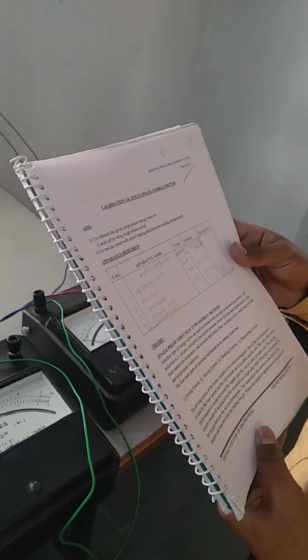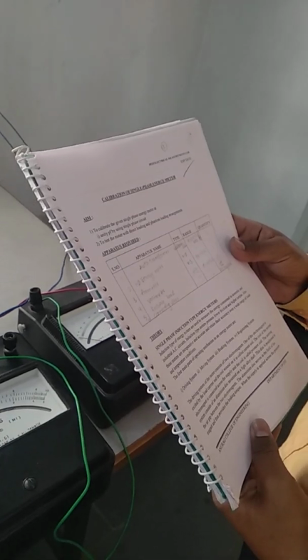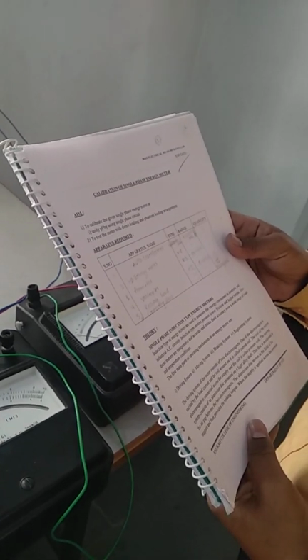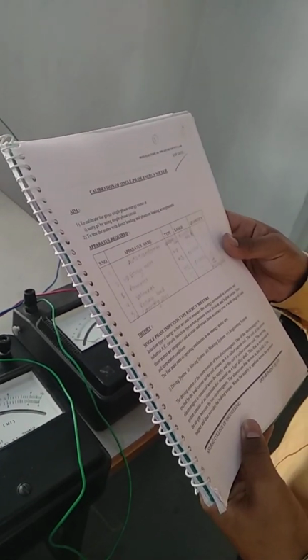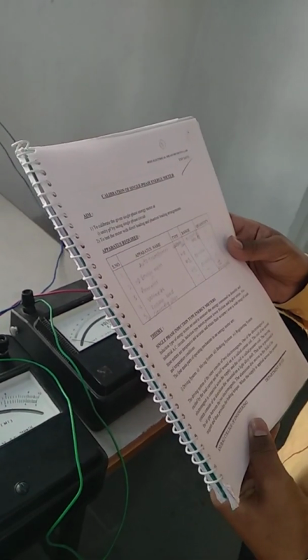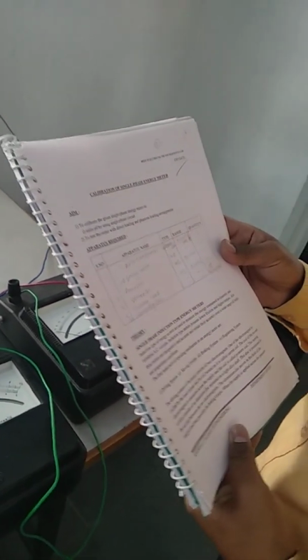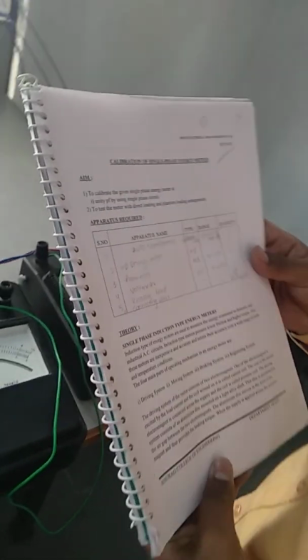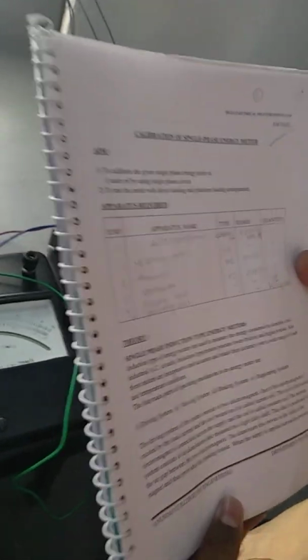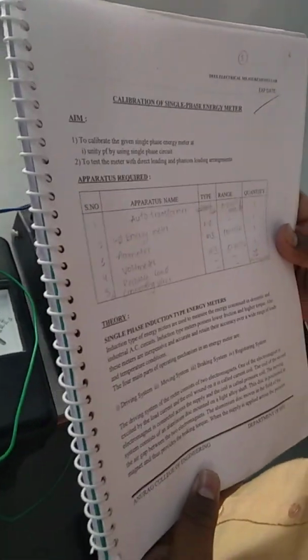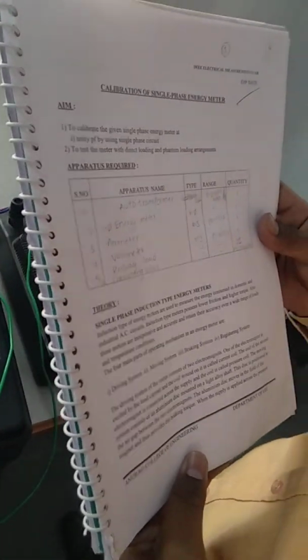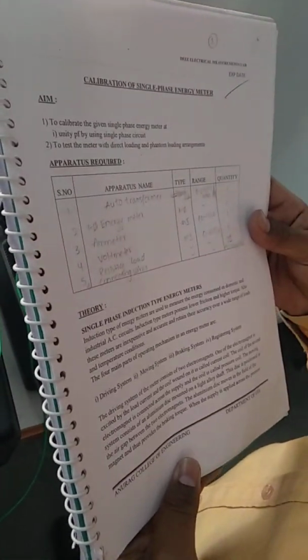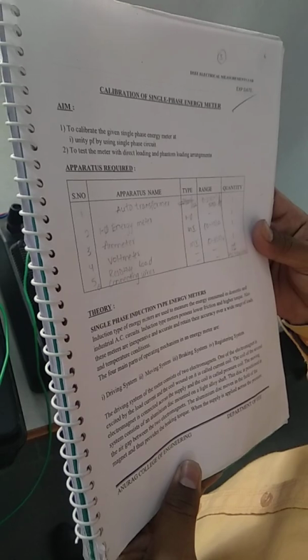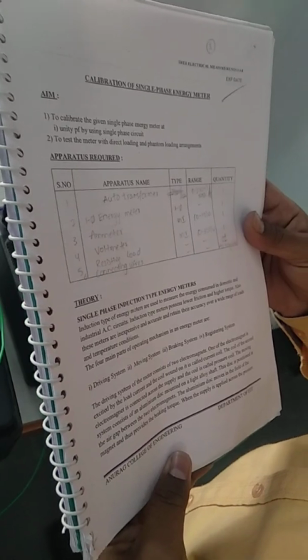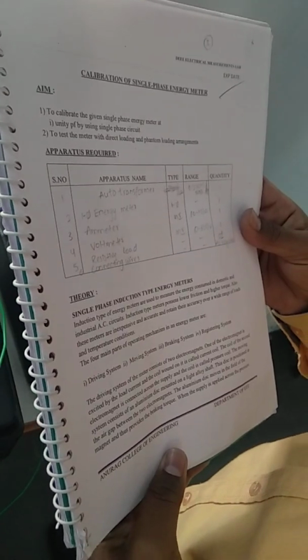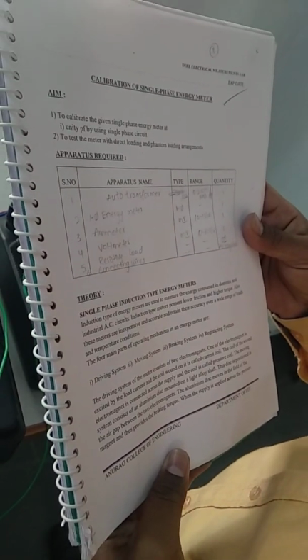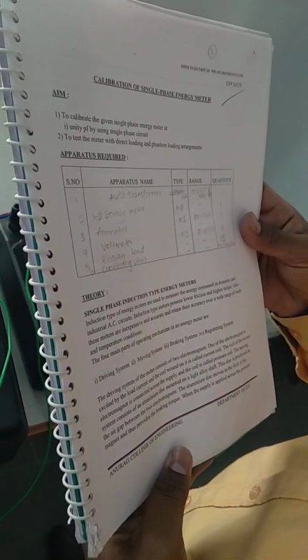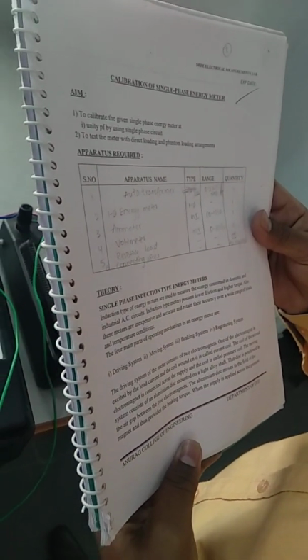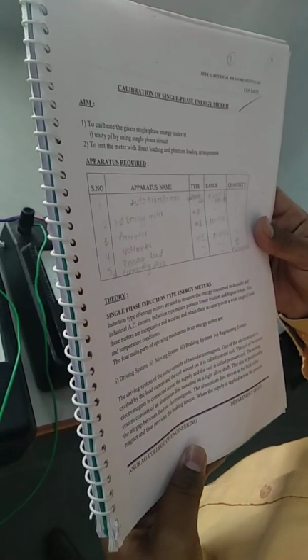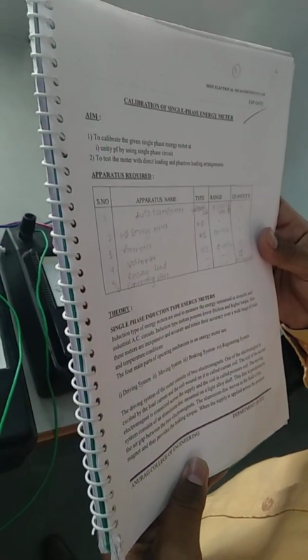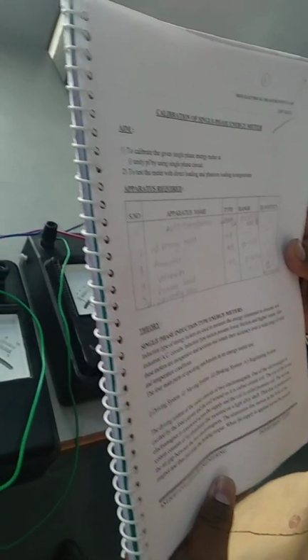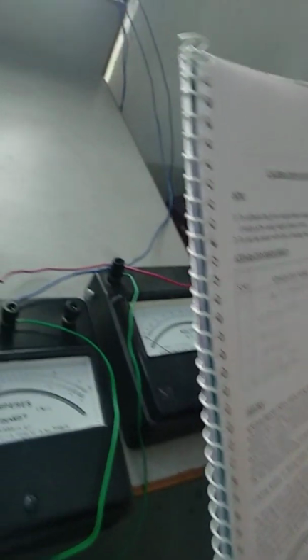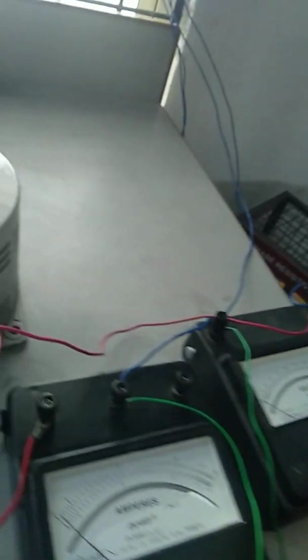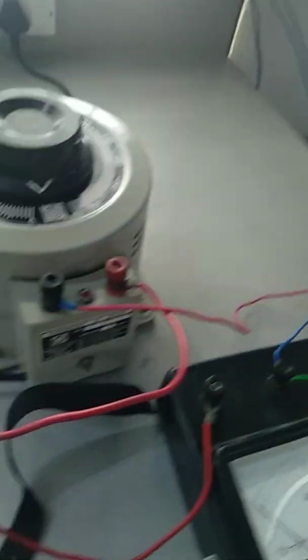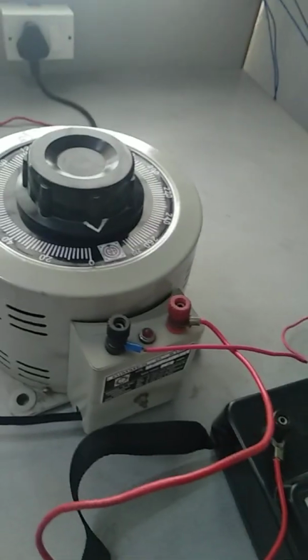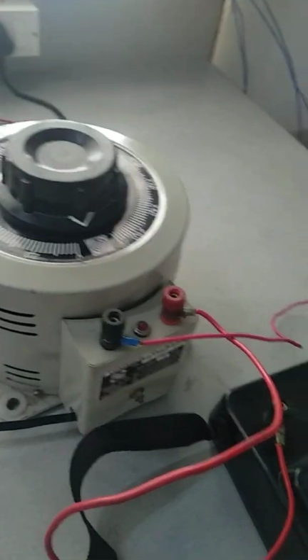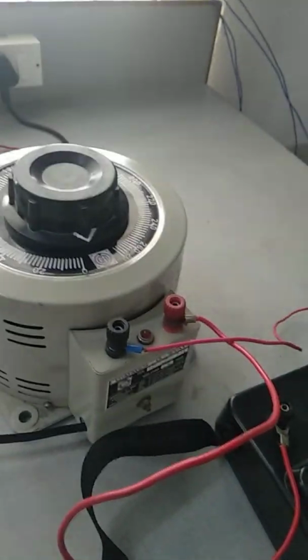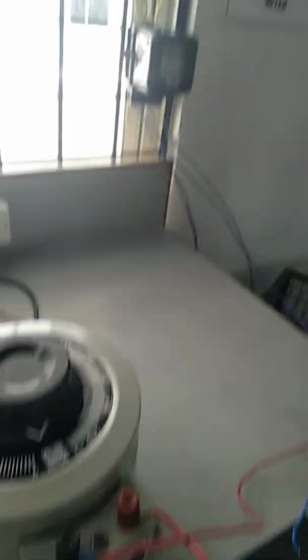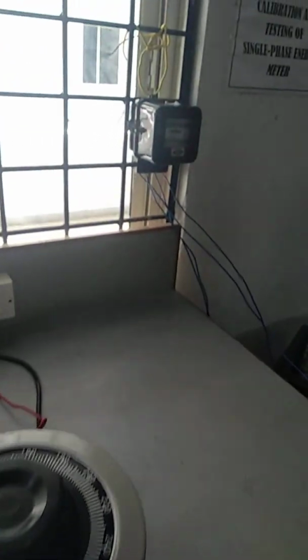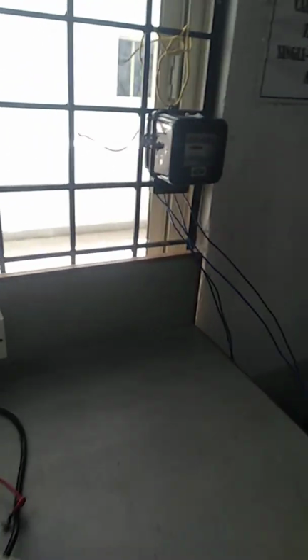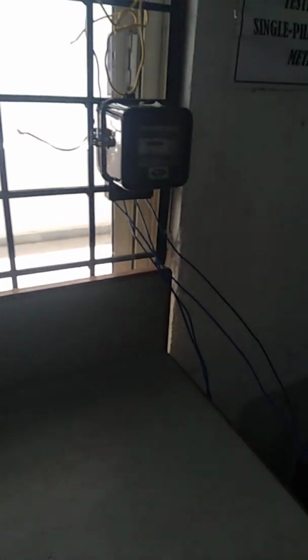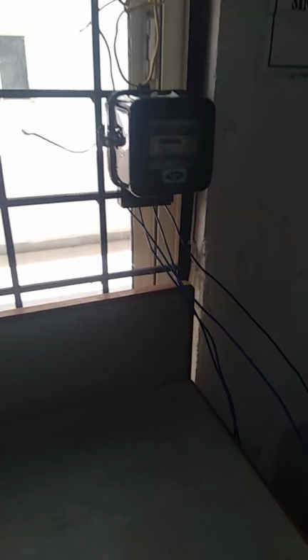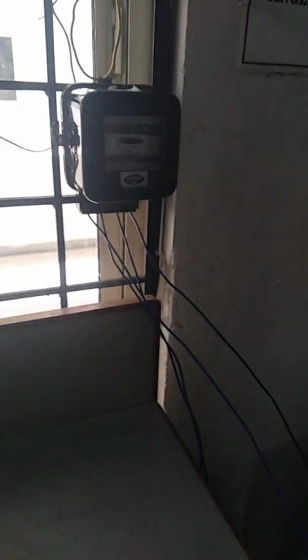In this video, we will discuss the calibration of single phase energy meter. After discussing the procedure and theory about the calibration of single phase energy meter, we will see hands-on how we are doing the experiment.